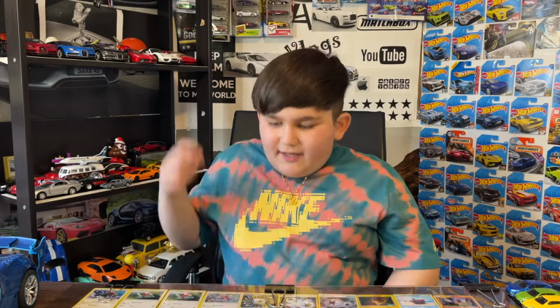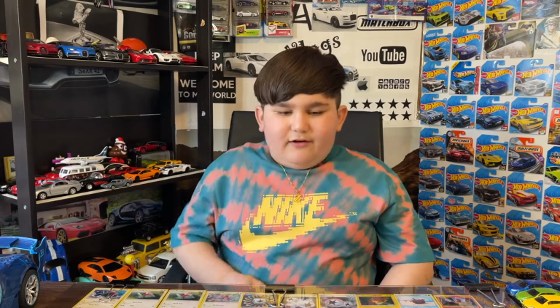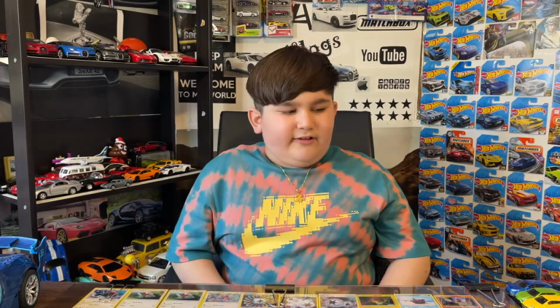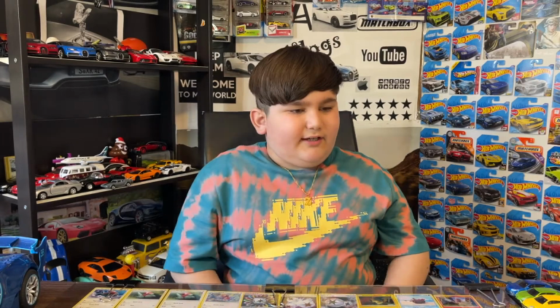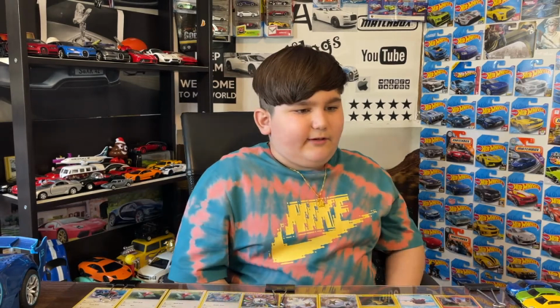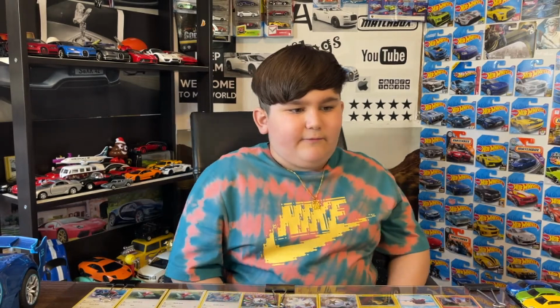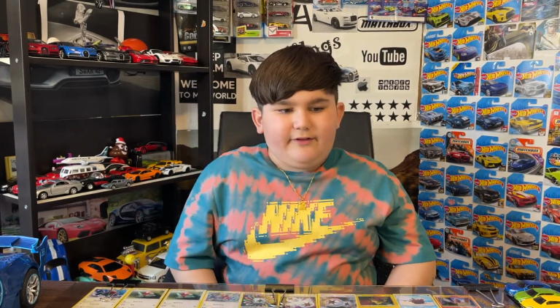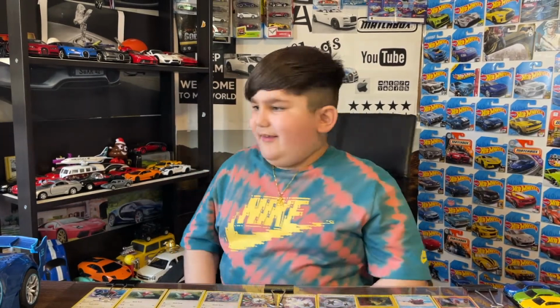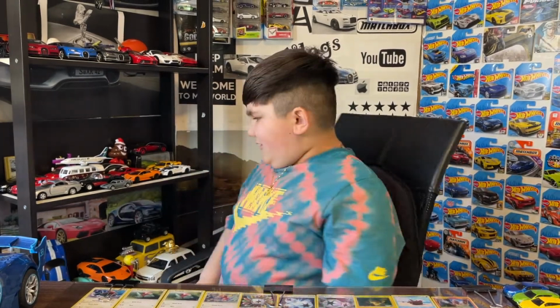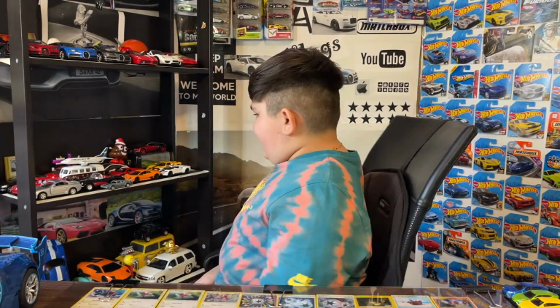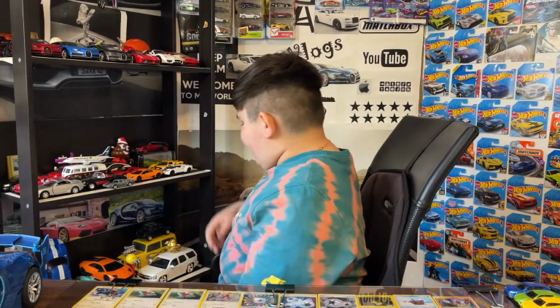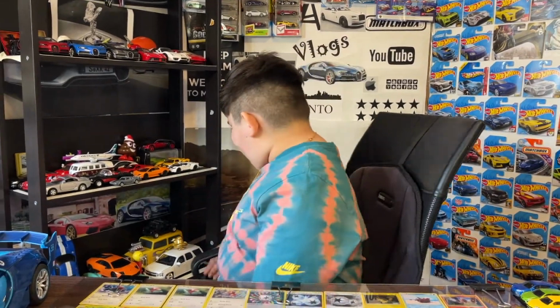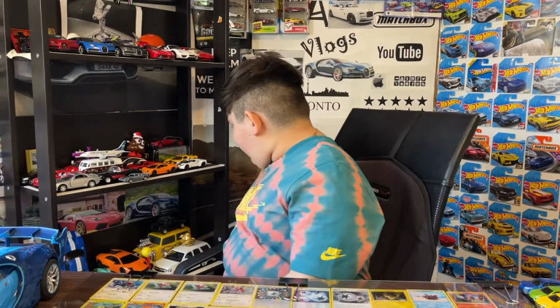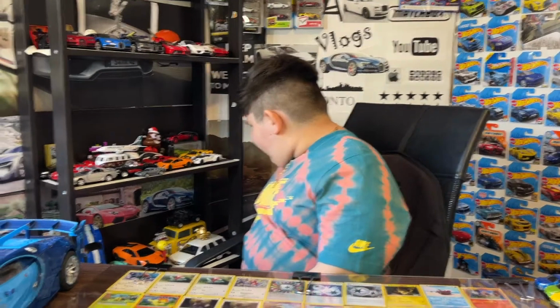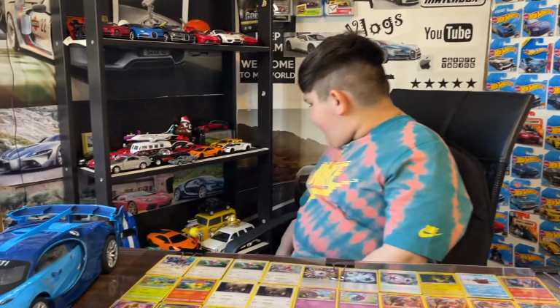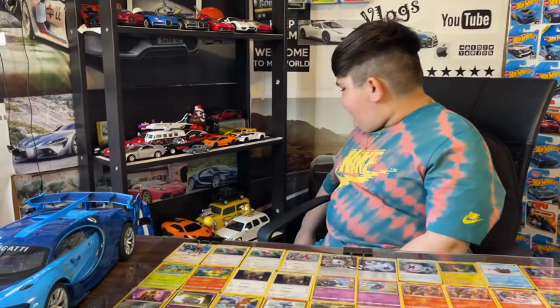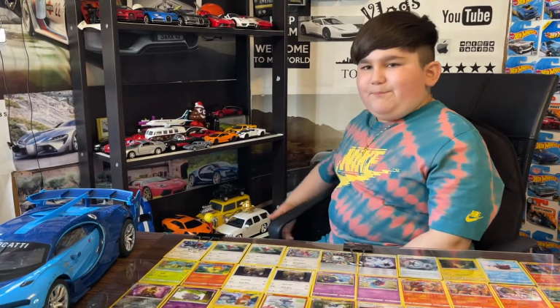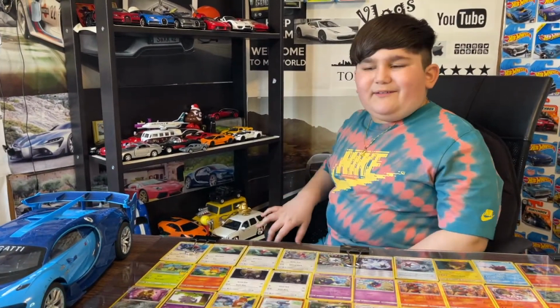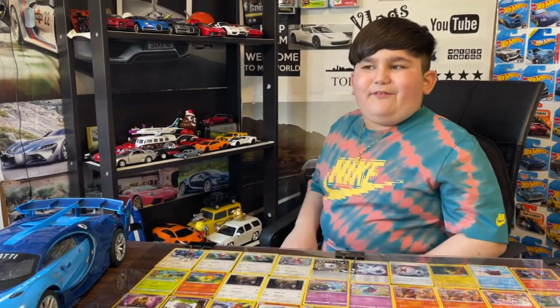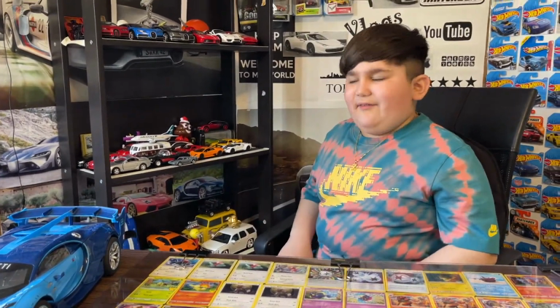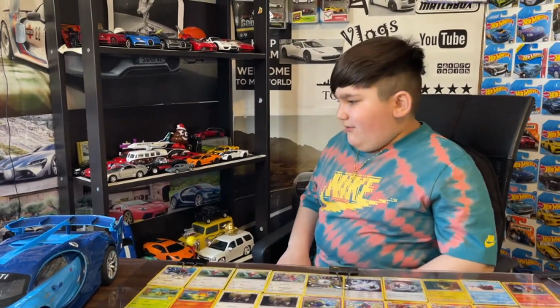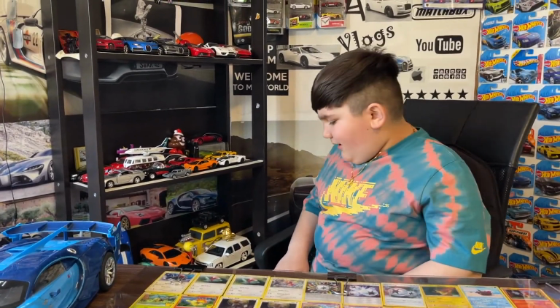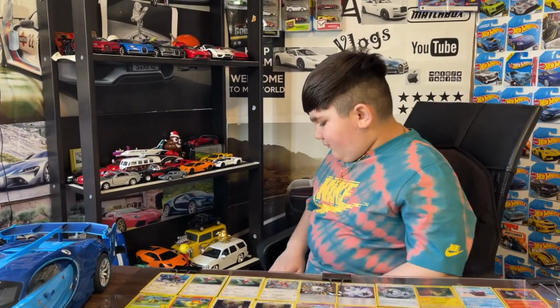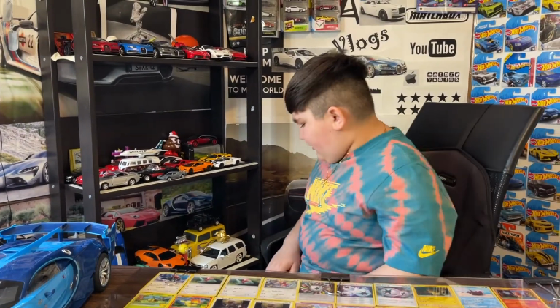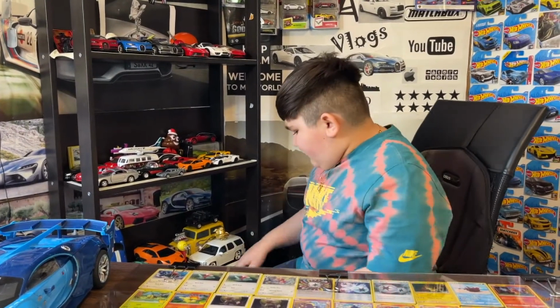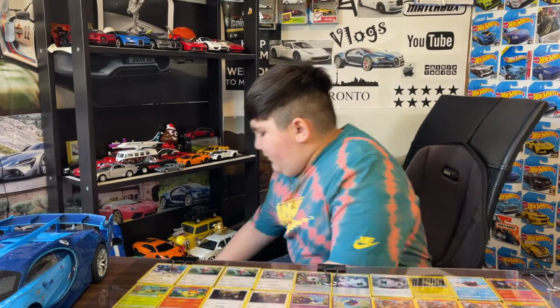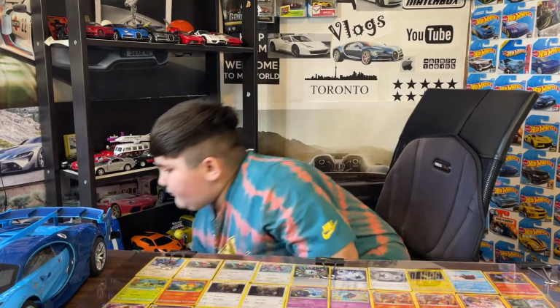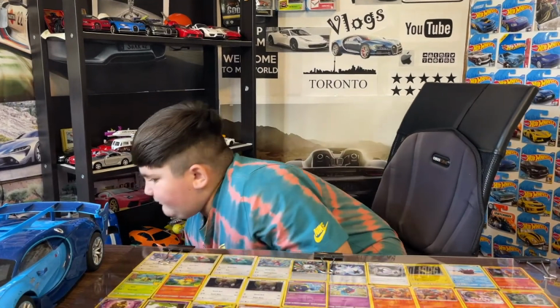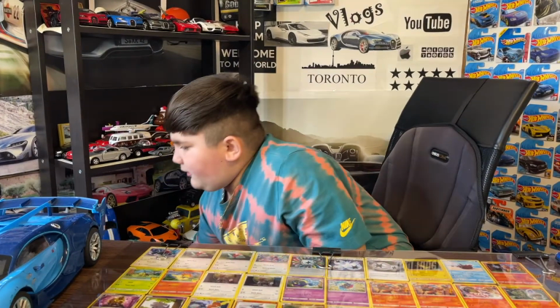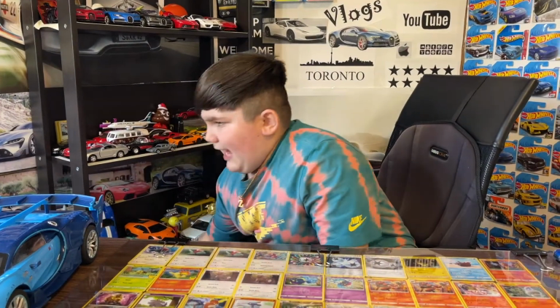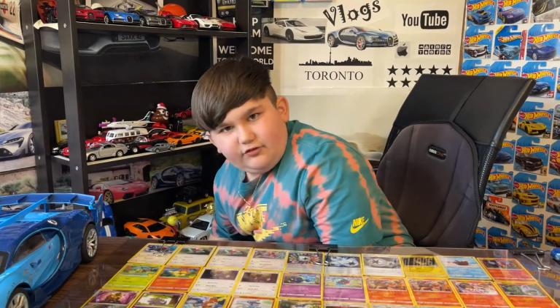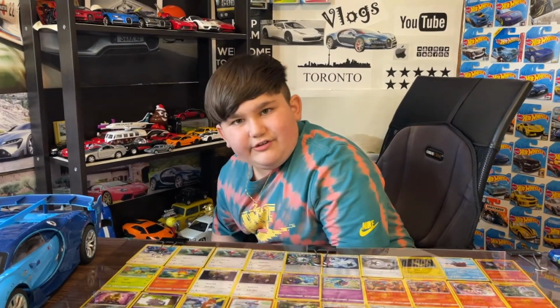Hey guys, welcome to my channel. Today we are going to be reviewing my shelf, part five. Right here I'm going to pick one up — these are cars I haven't shown you yet.